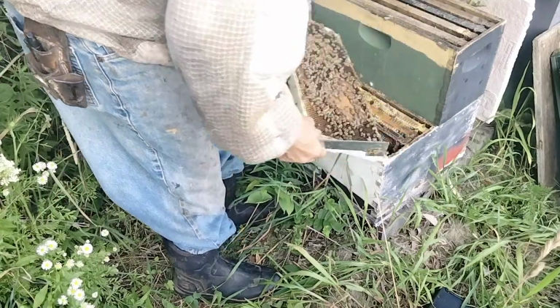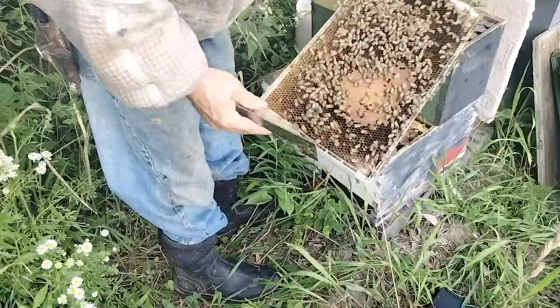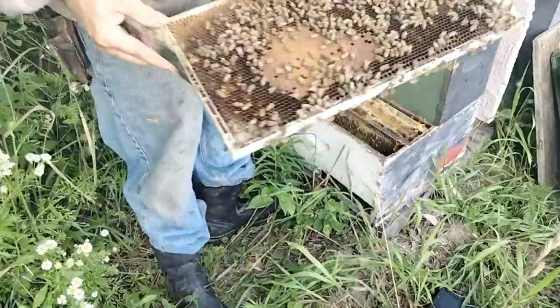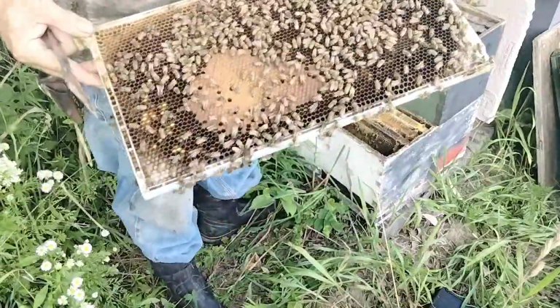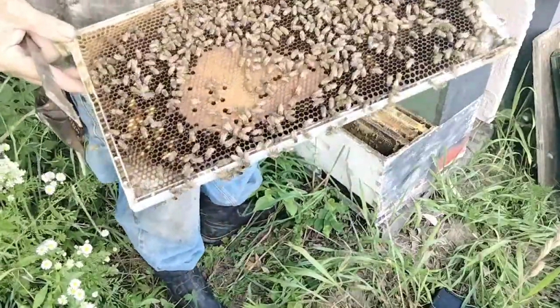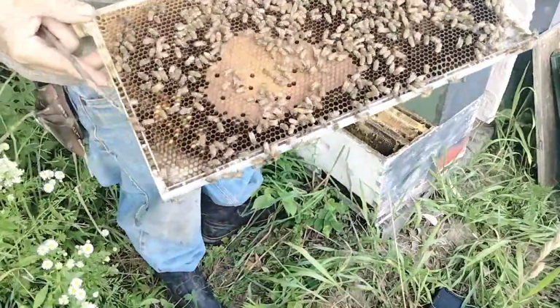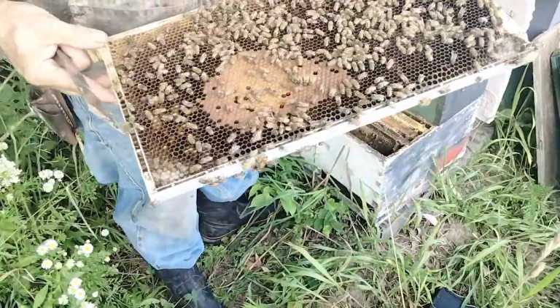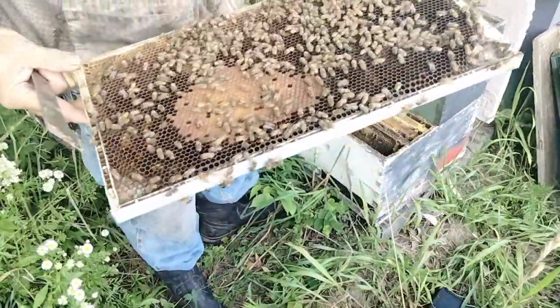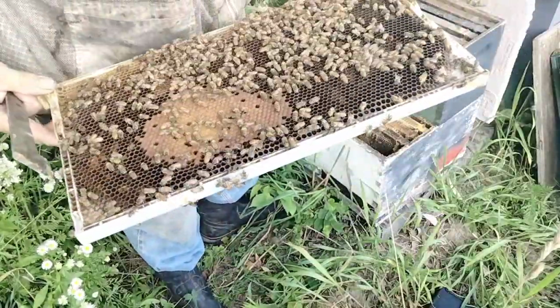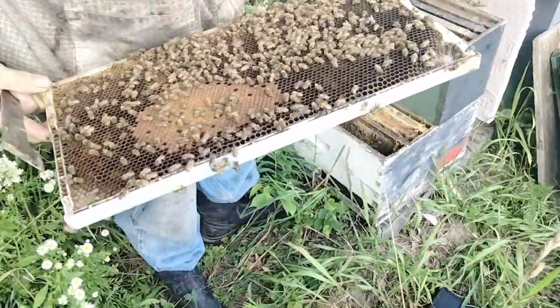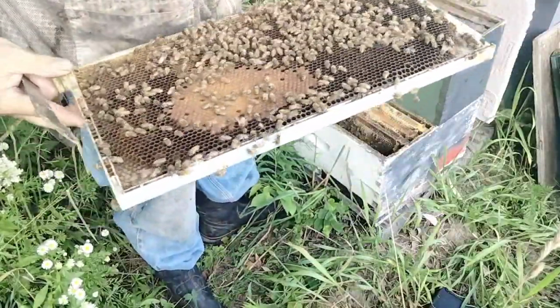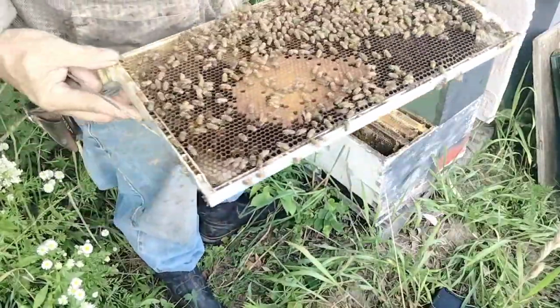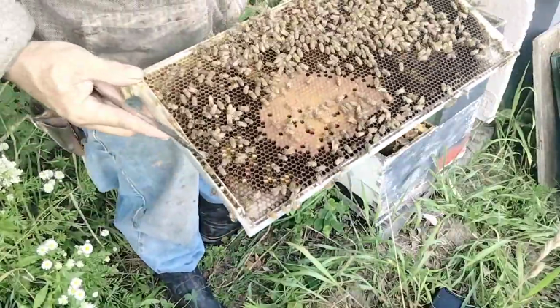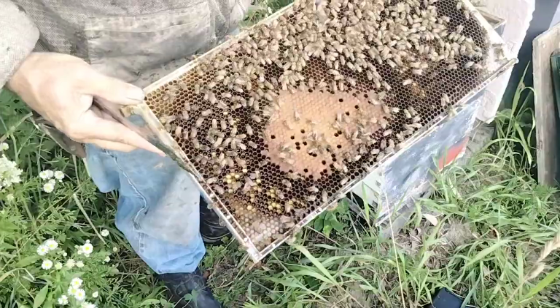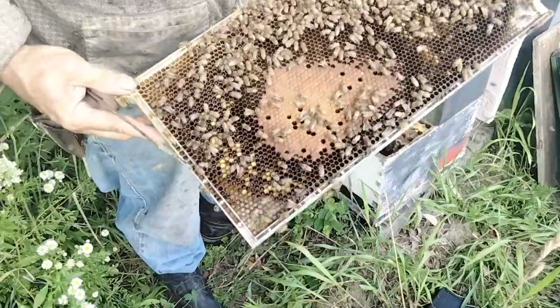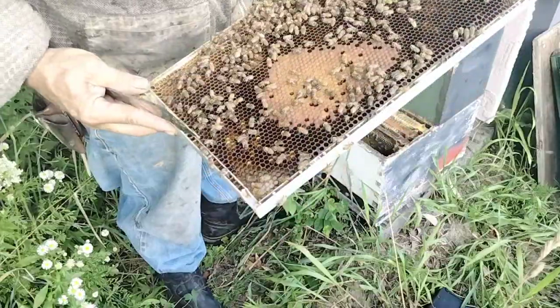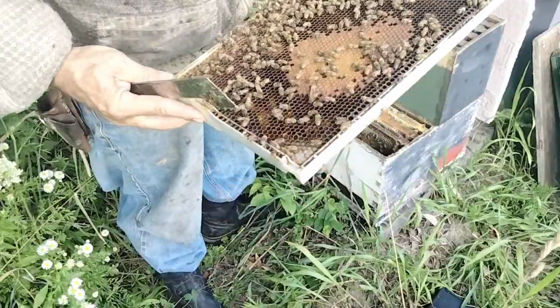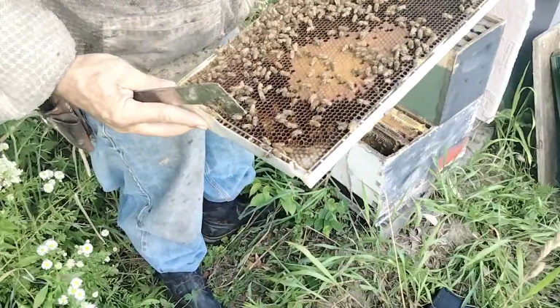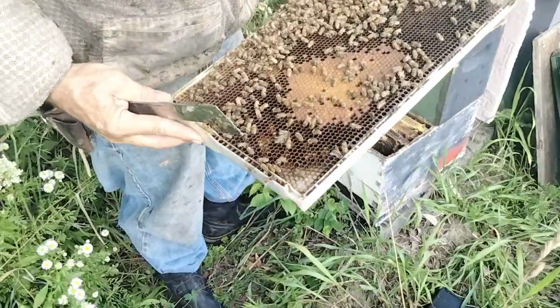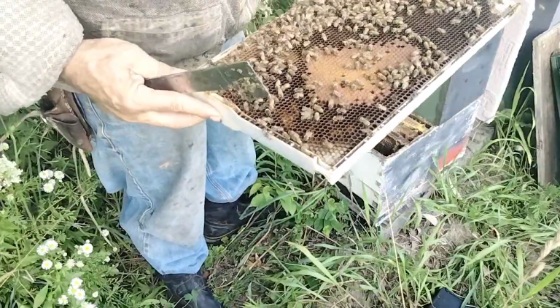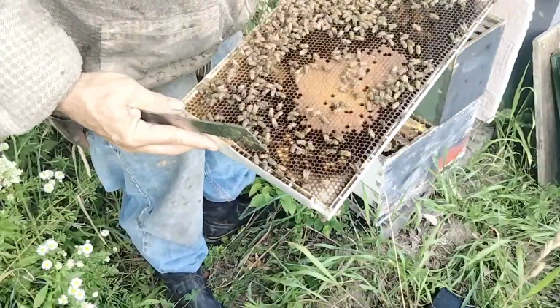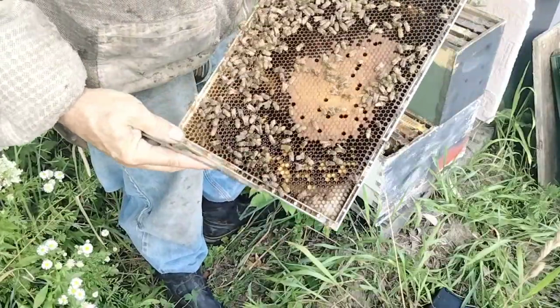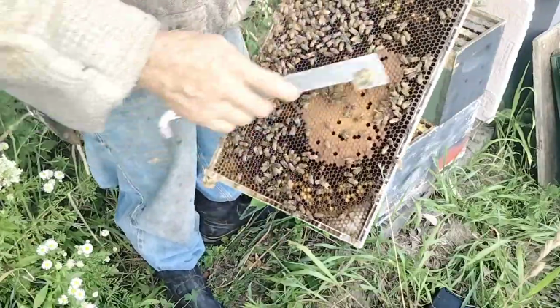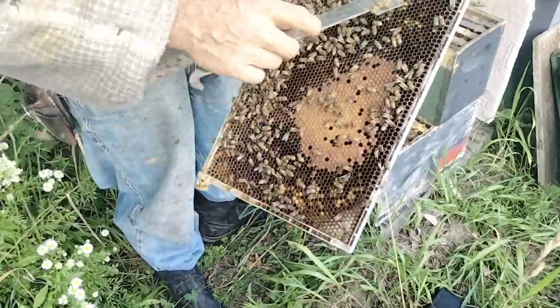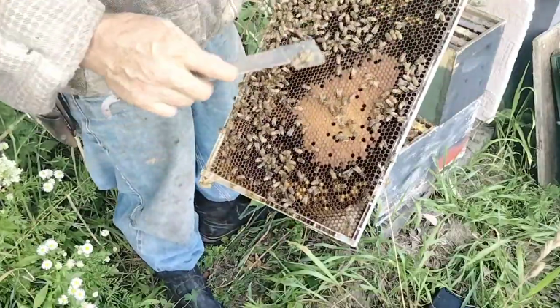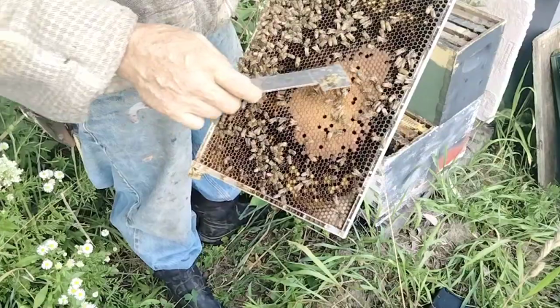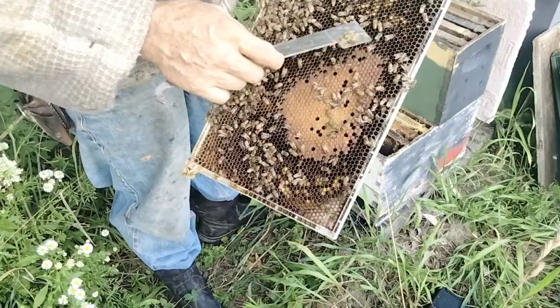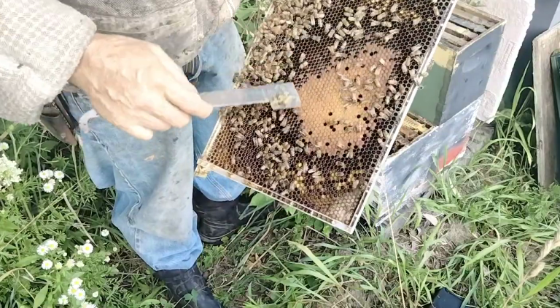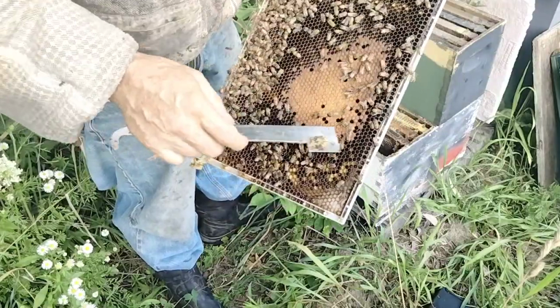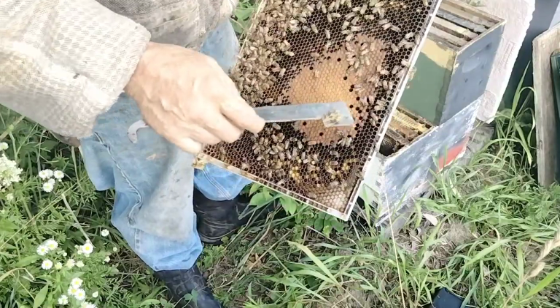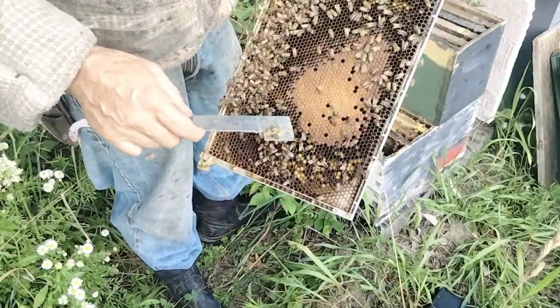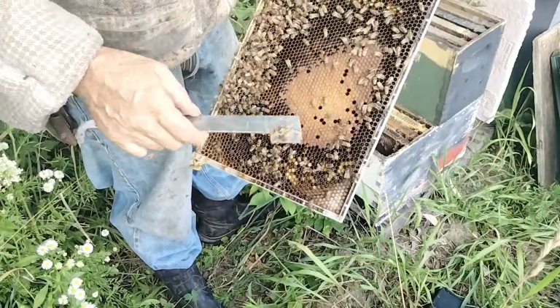That's the end frame there. Beautiful, beautiful brood pattern right there. It's got pollen, larva, sealed brood.